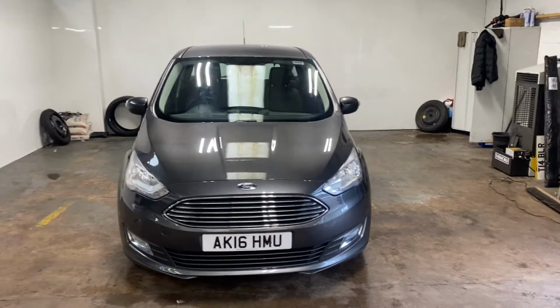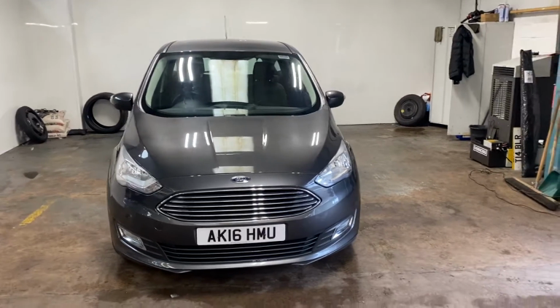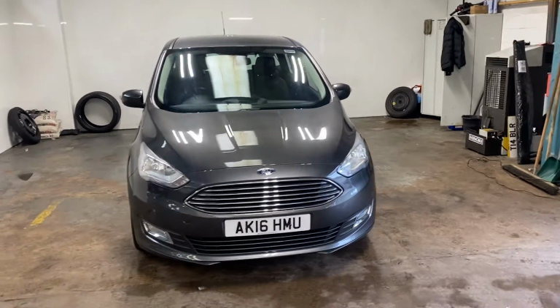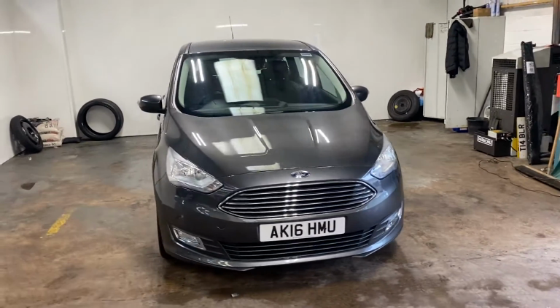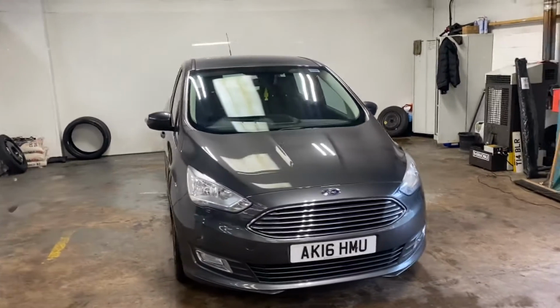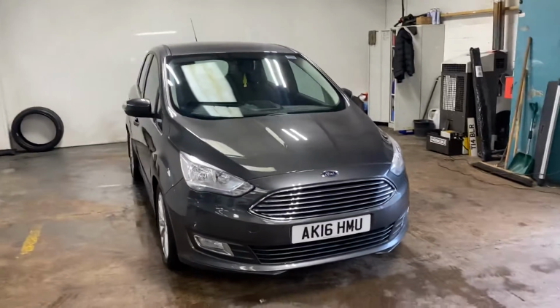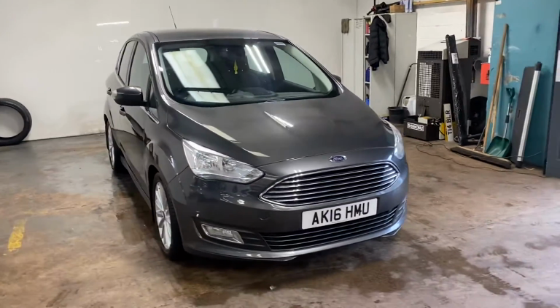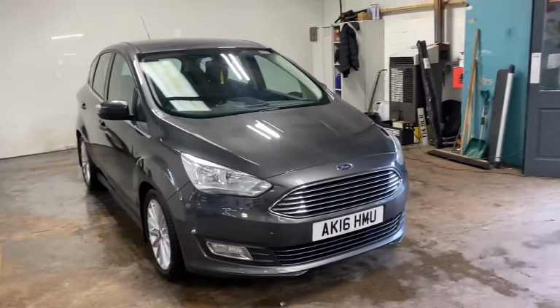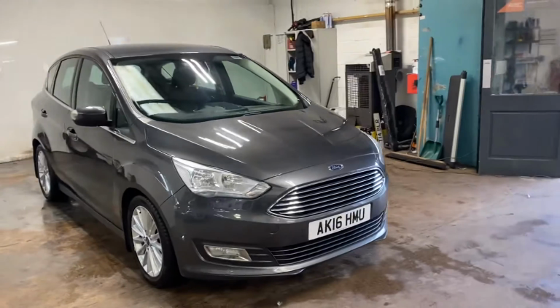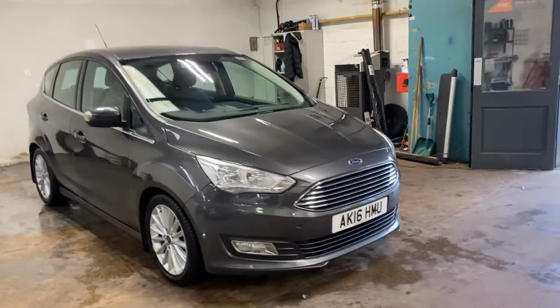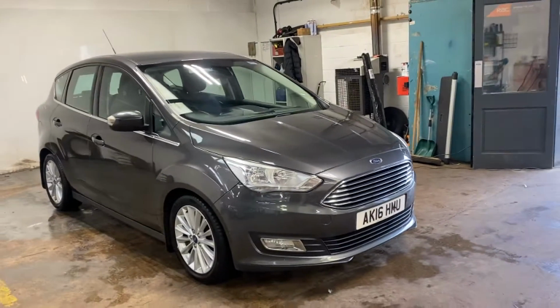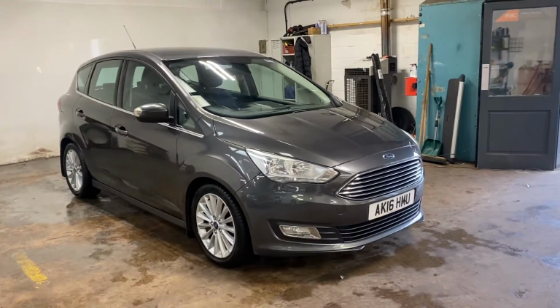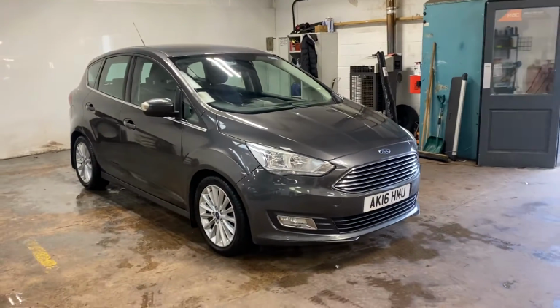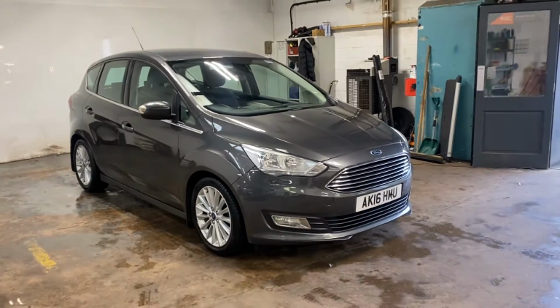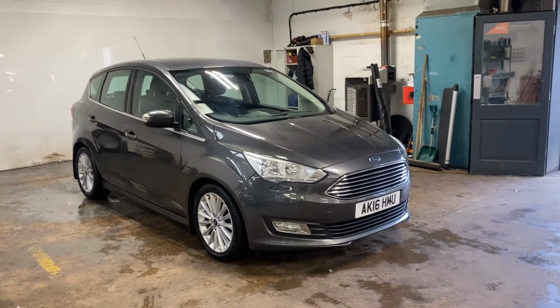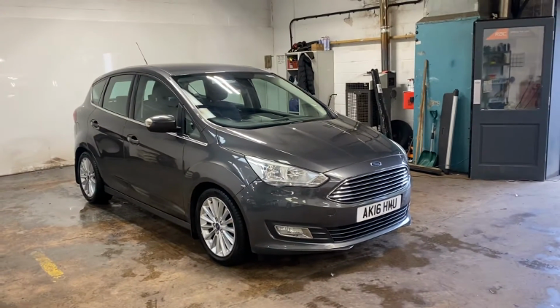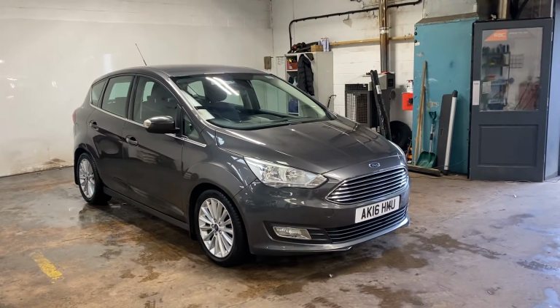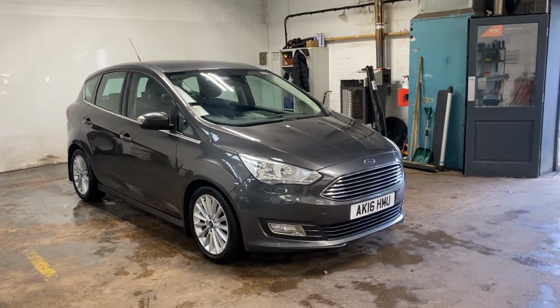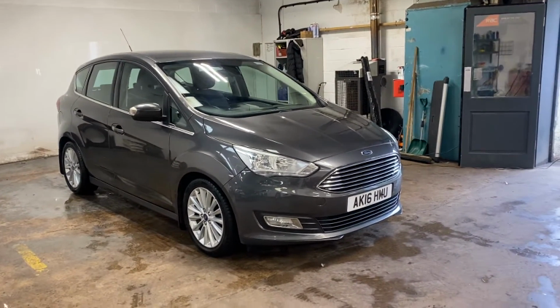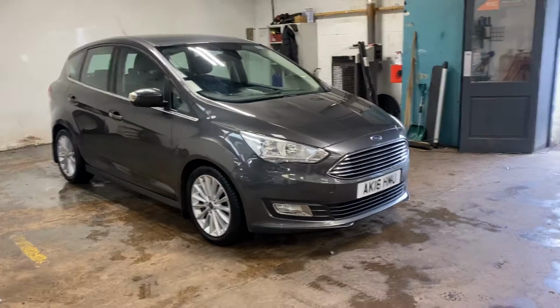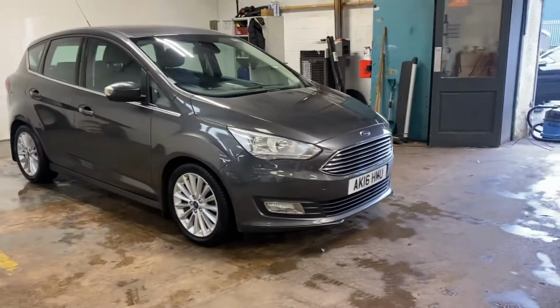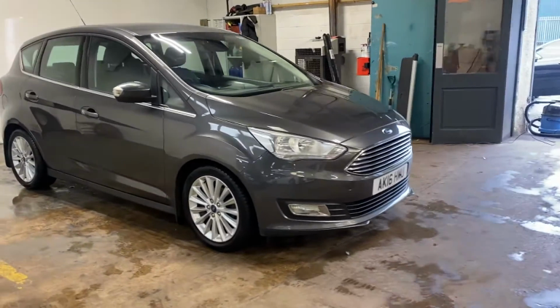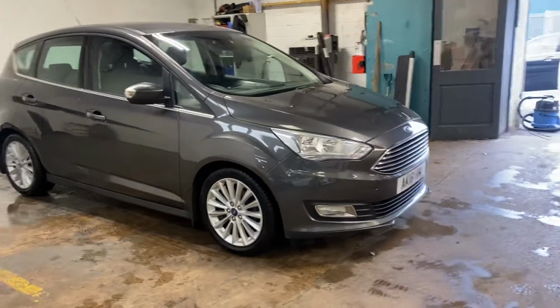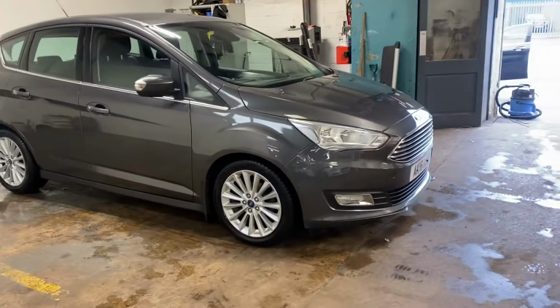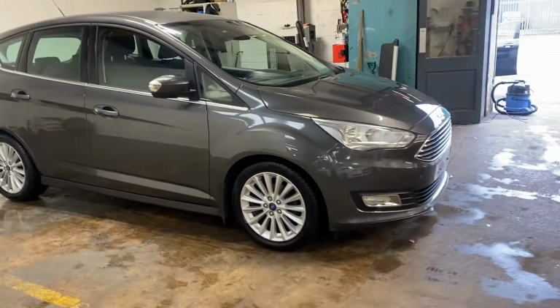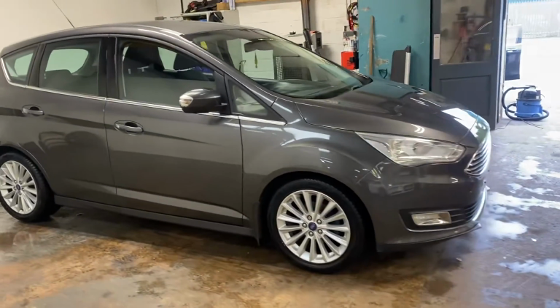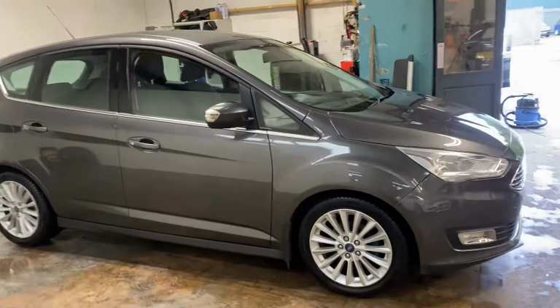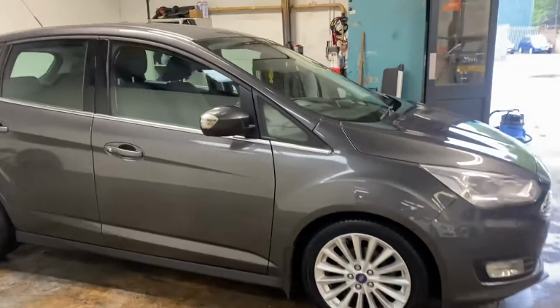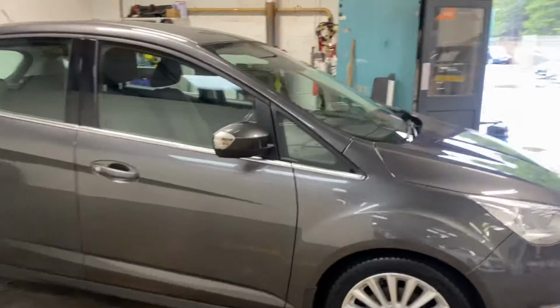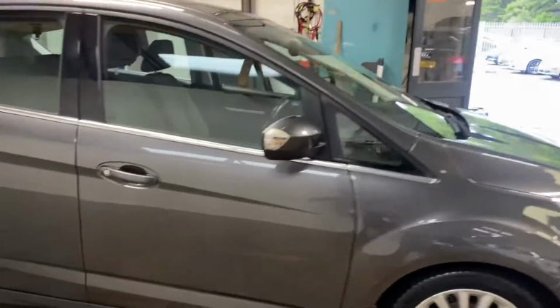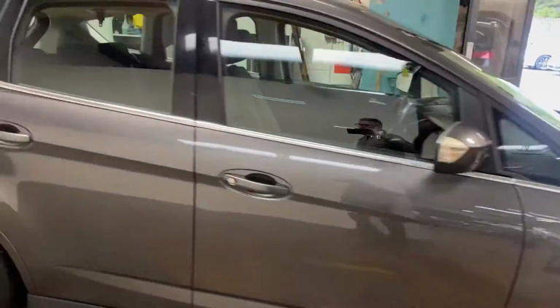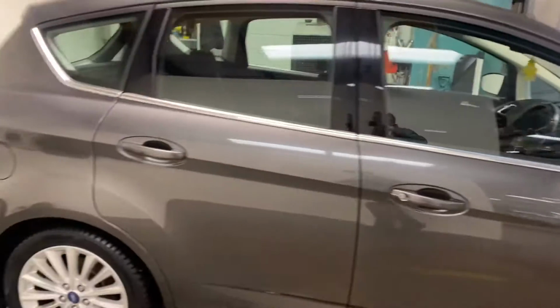Hi folks, Stephen Lindsay here from East Colbride Used Car Centre. Just going to do a walk around of this Ford C-Max. Really nice car in the sea grey colourway, metallic paint. It's very very nice indeed this car. It will not be here for very long - that's just a fact.